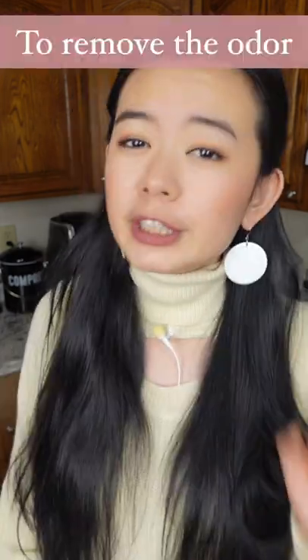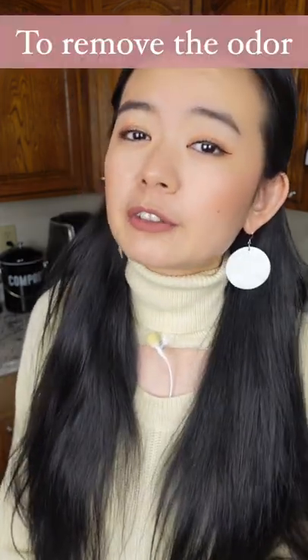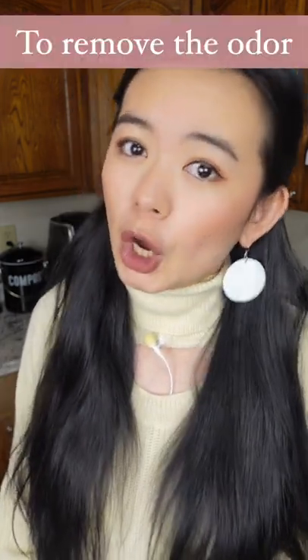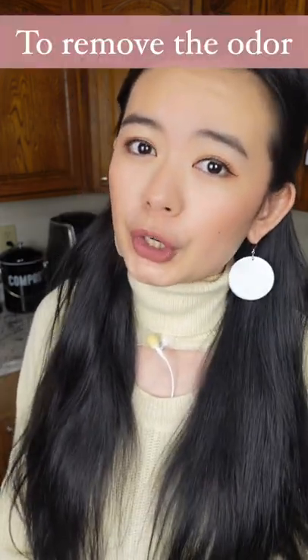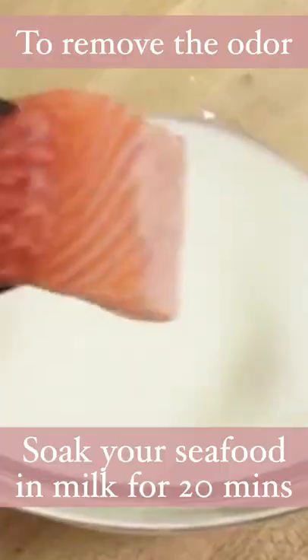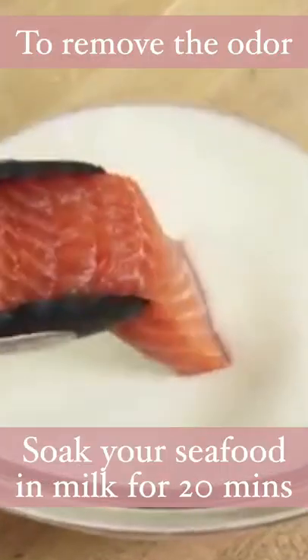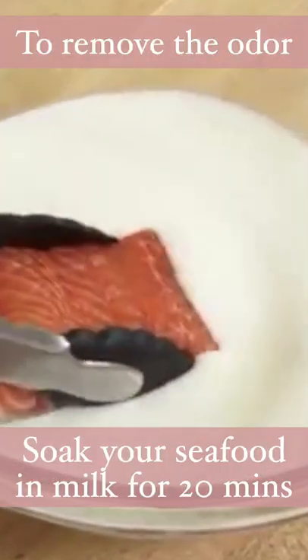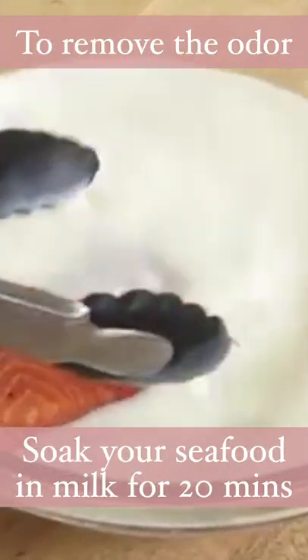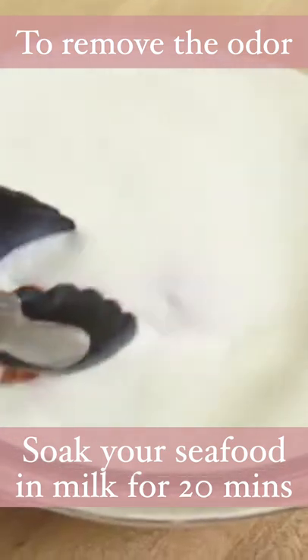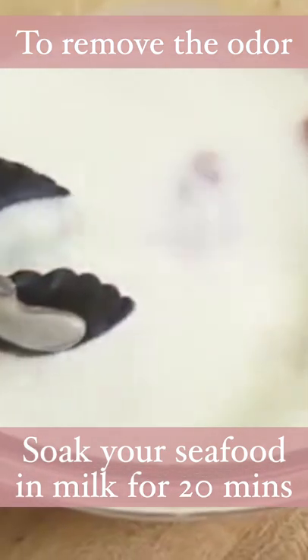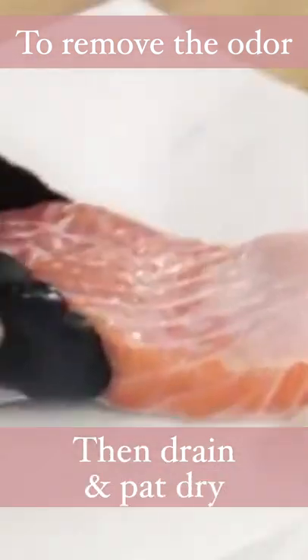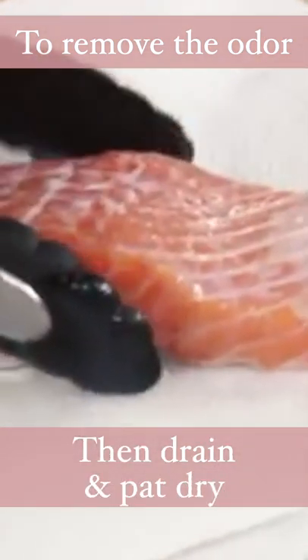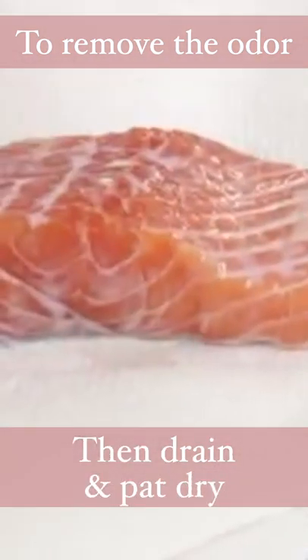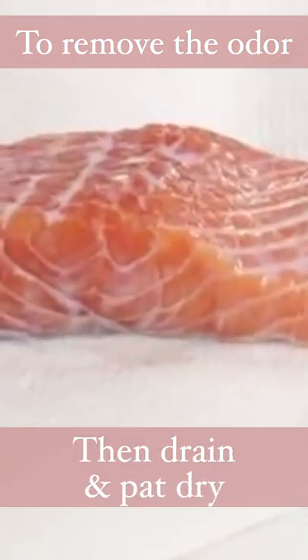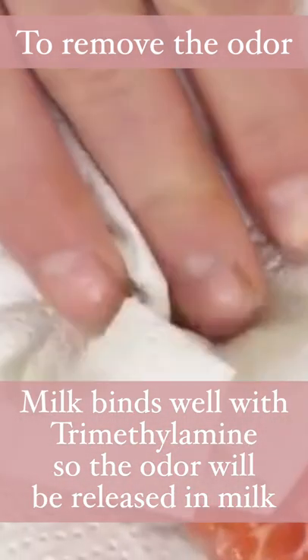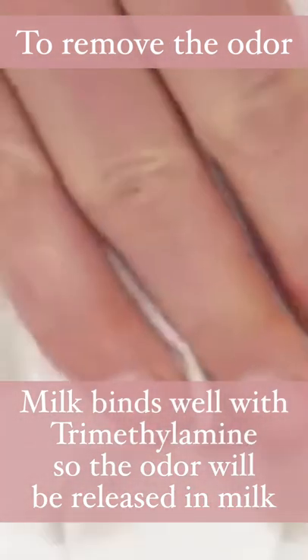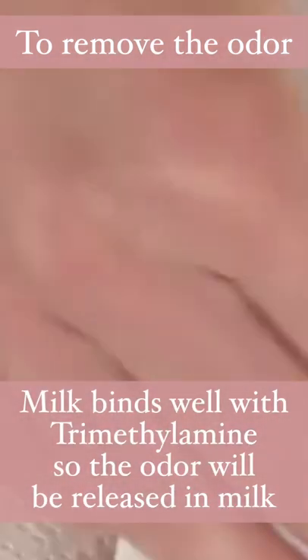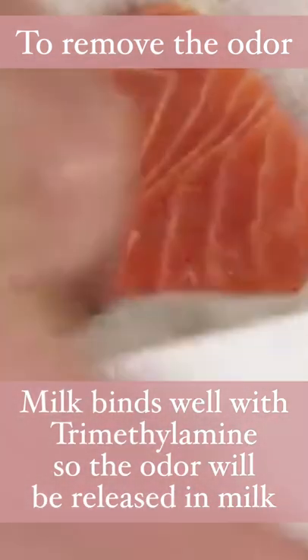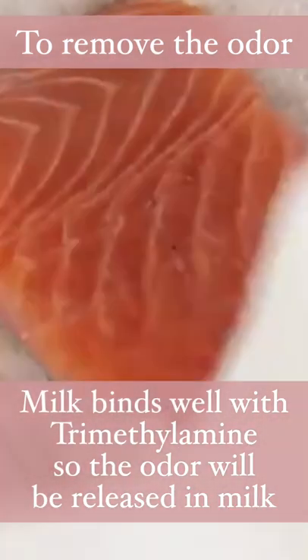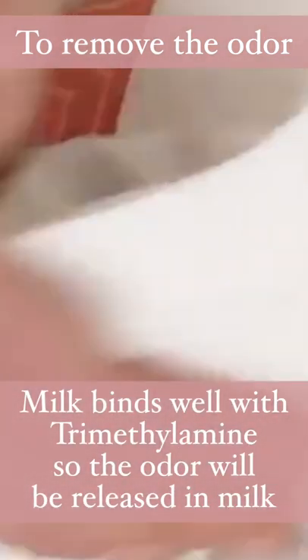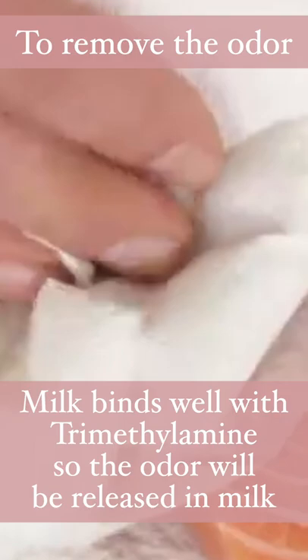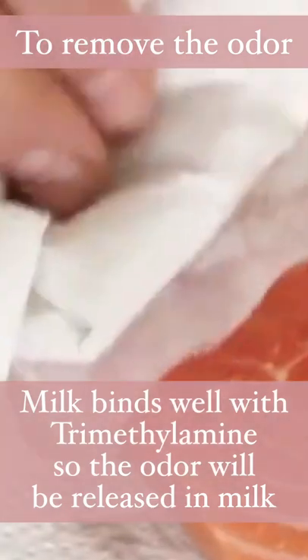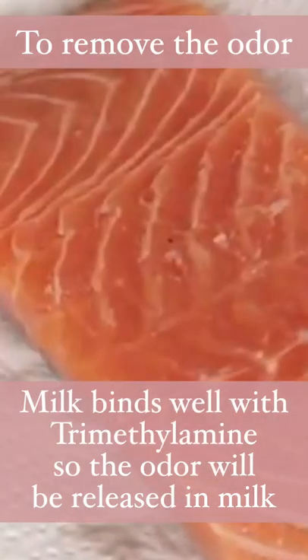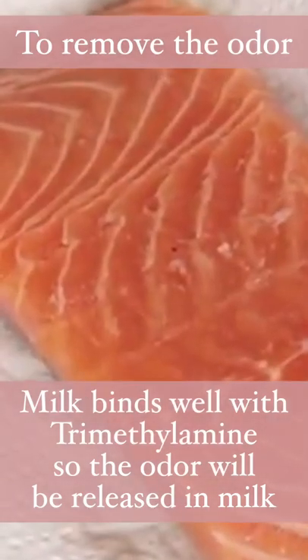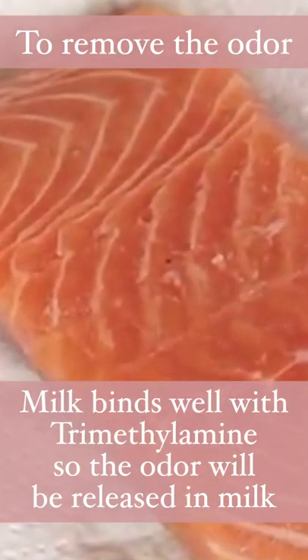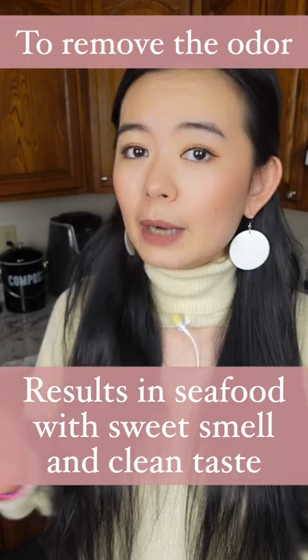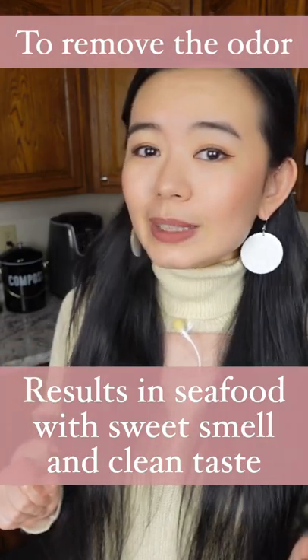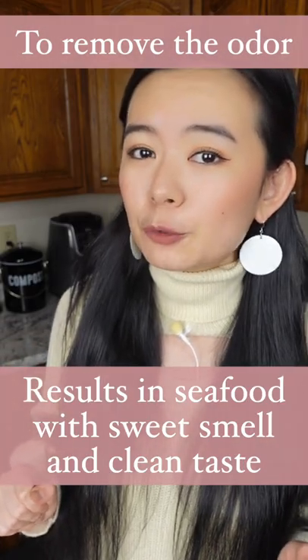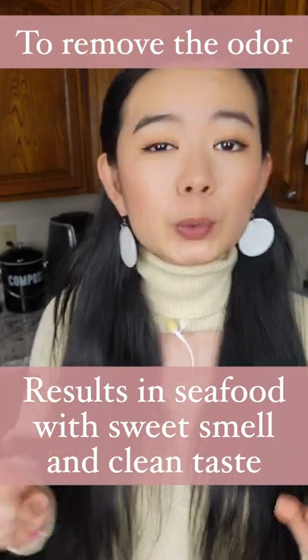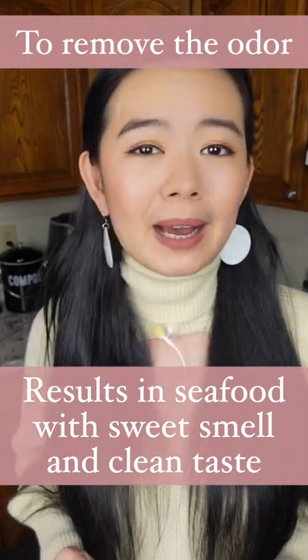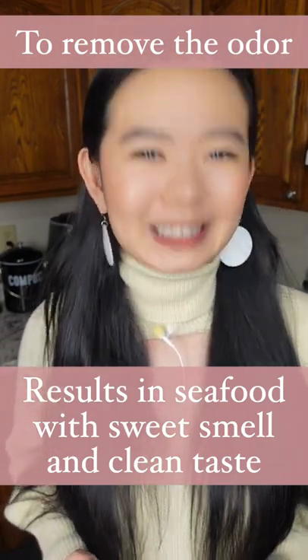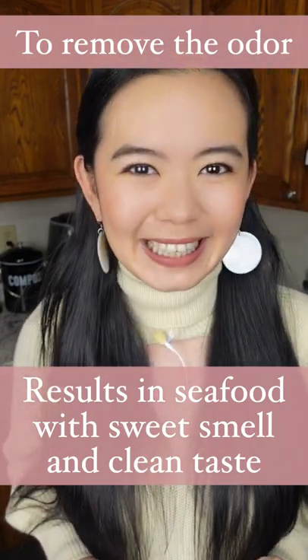To get rid of the fishy odor, you can soak your seafood in milk for 20 minutes, then drain and pat dry. Milk binds well with the trimethylamine, so the odor will be released into the milk while you drain it, resulting in seafood with a sweet smell and clean taste.